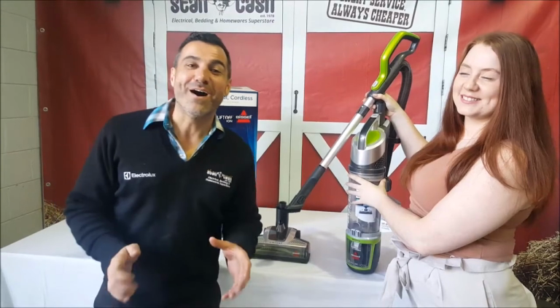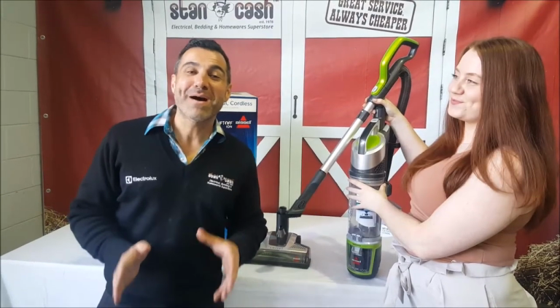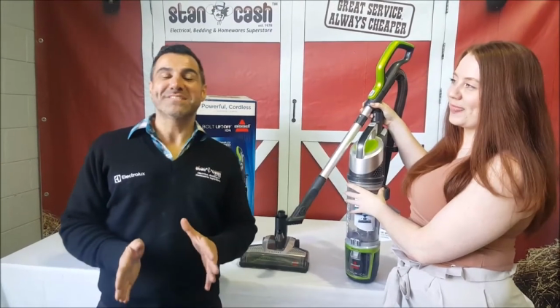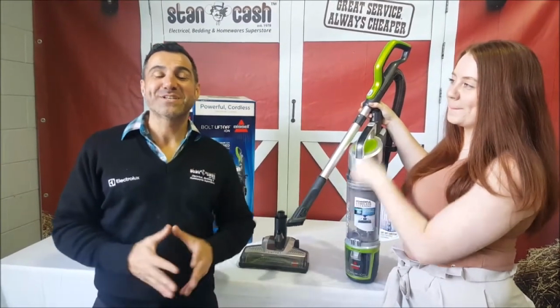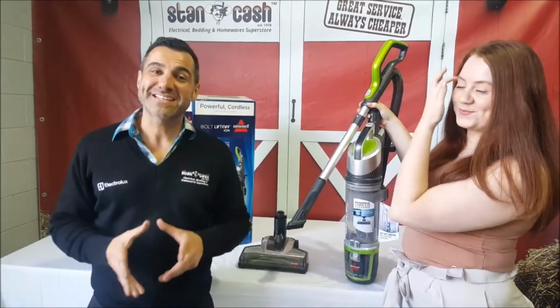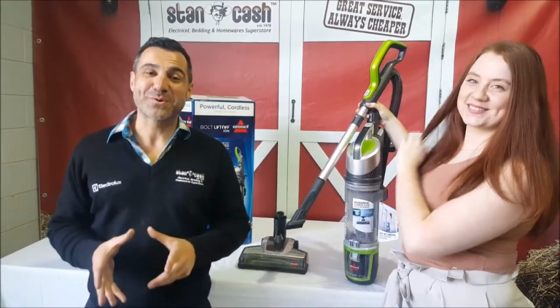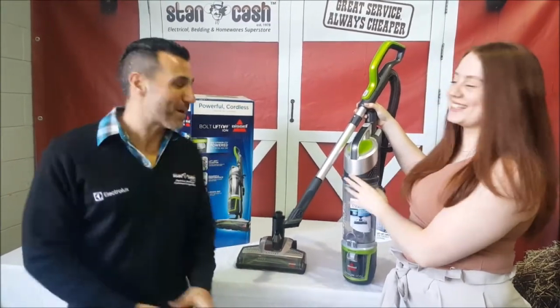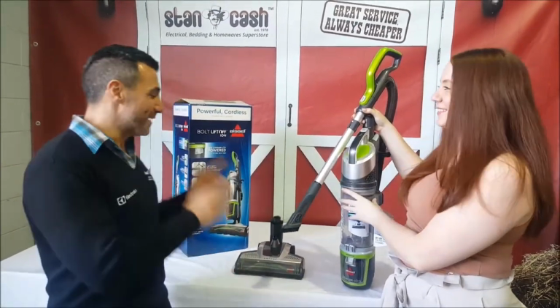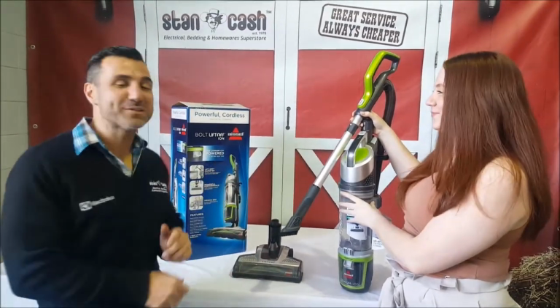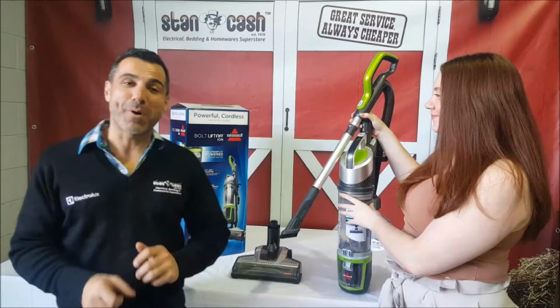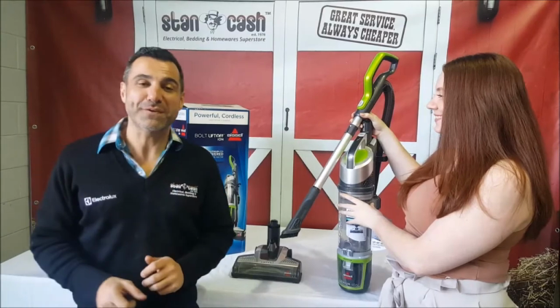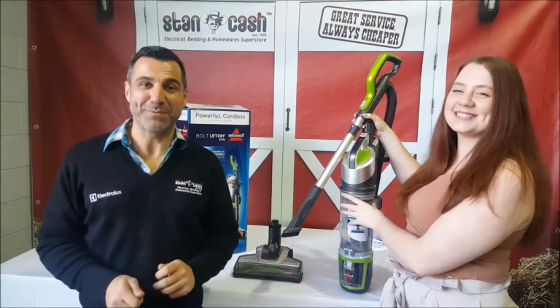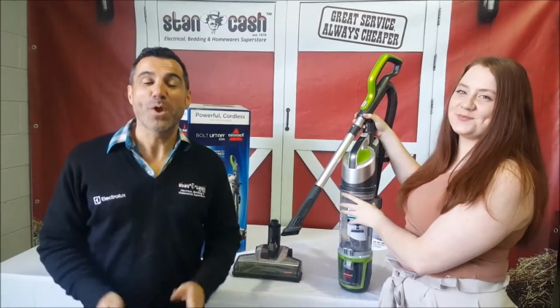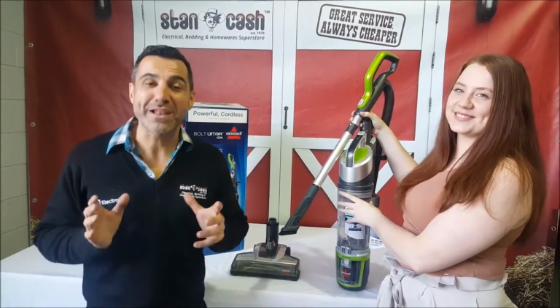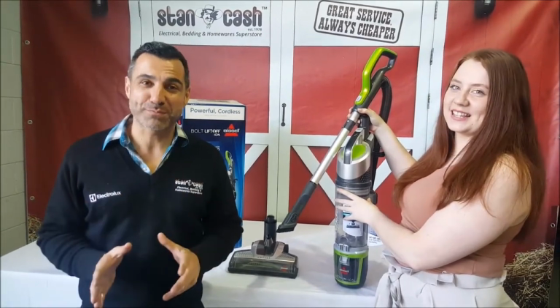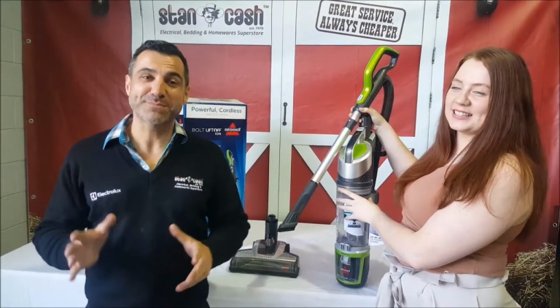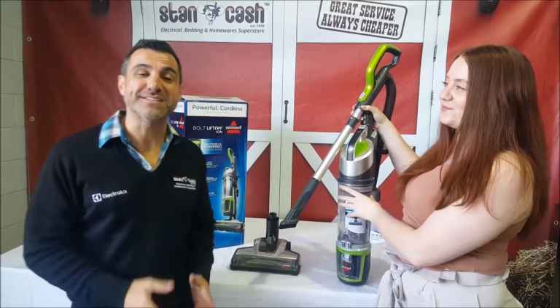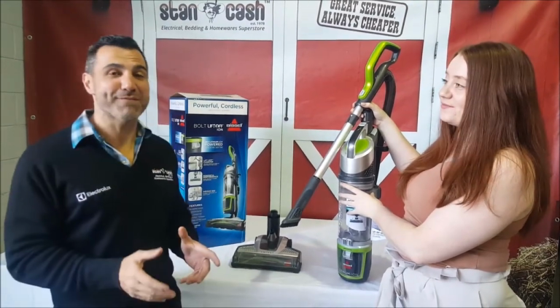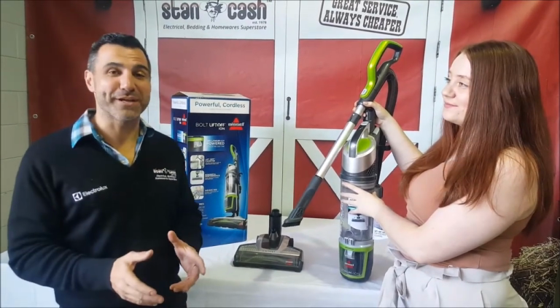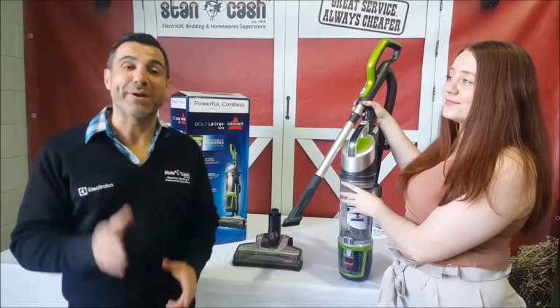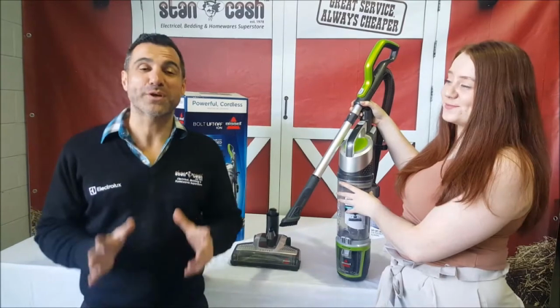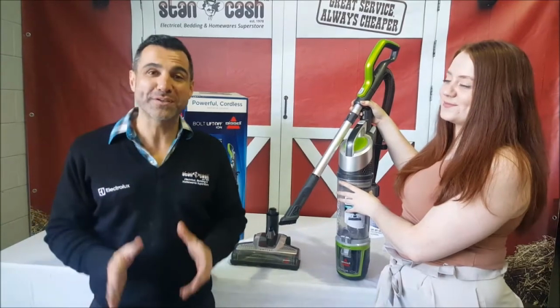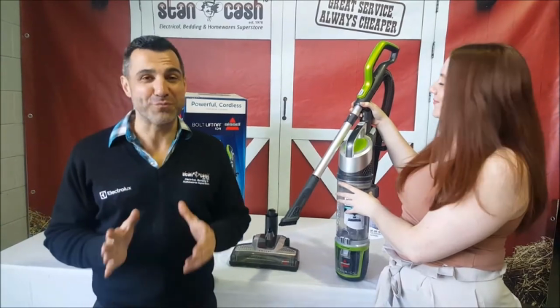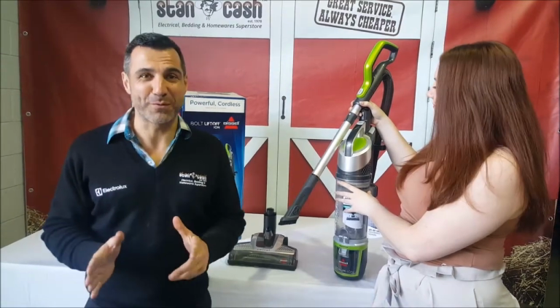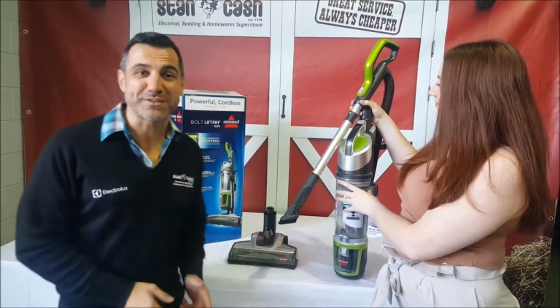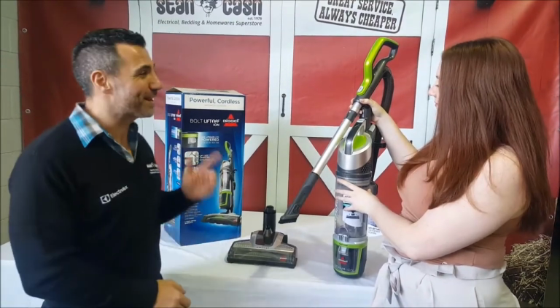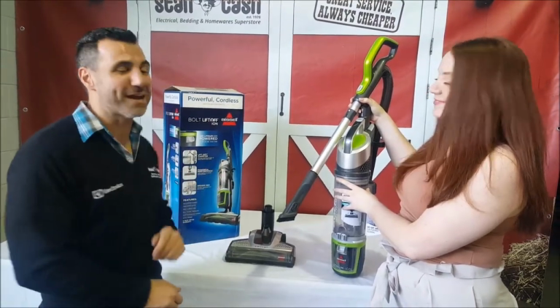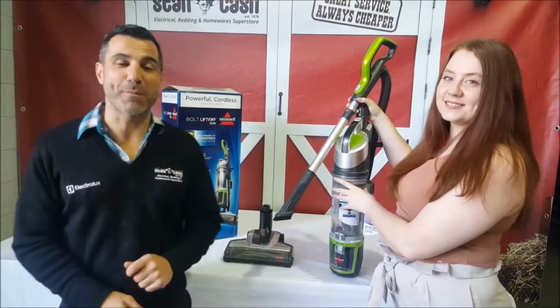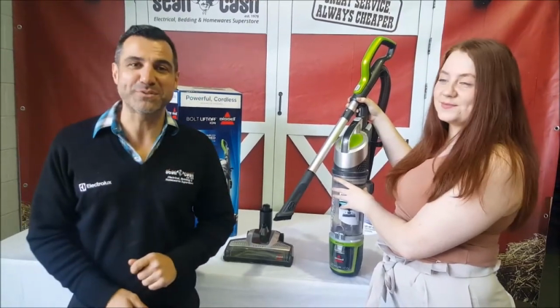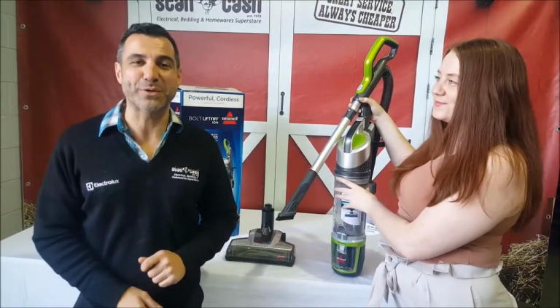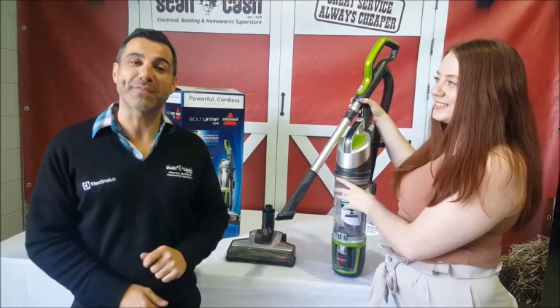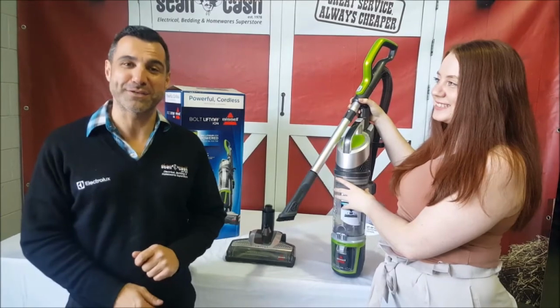Hi, Marky from Stan Cash here today to talk to you about the Bissell Bolt Lift Off Vacuum Cleaner. Why I love this product is because it is an upright vacuum cleaner but it's also cordless and it's really strong. Today we're lucky enough to have Gemma from Bissell who's going to tell you all about the great features.